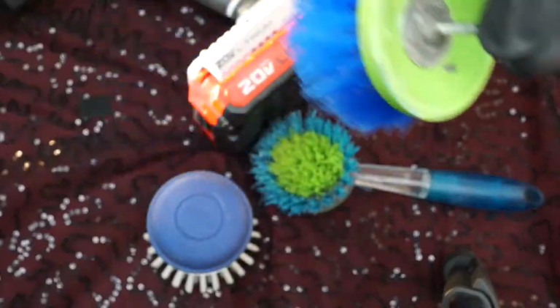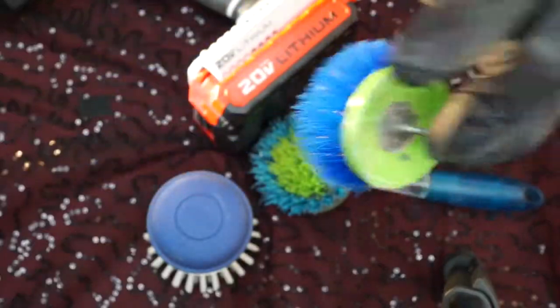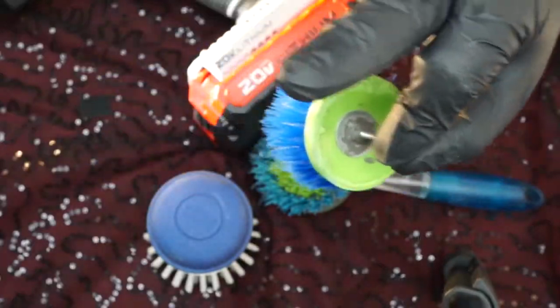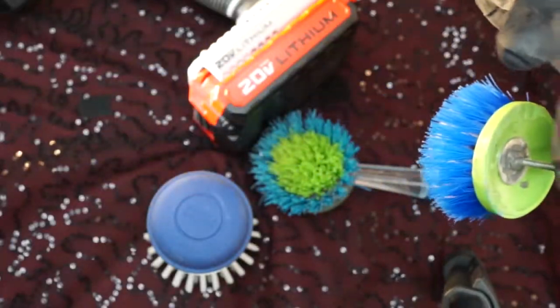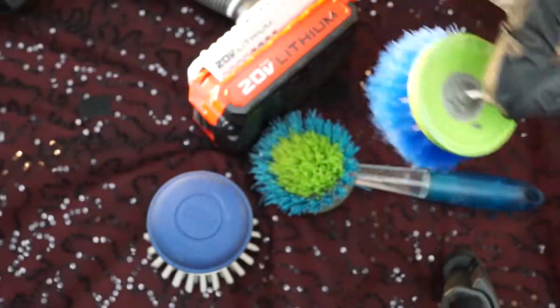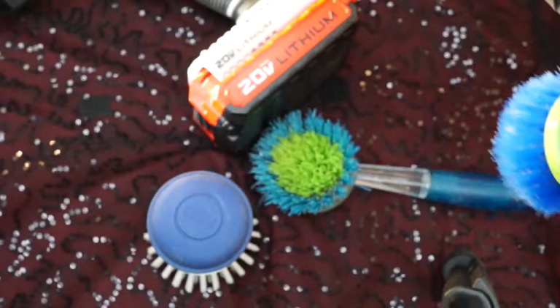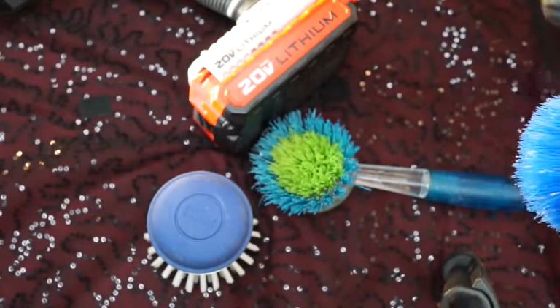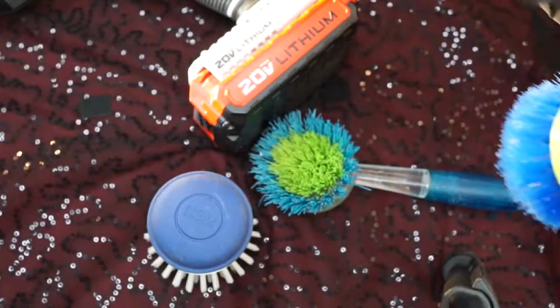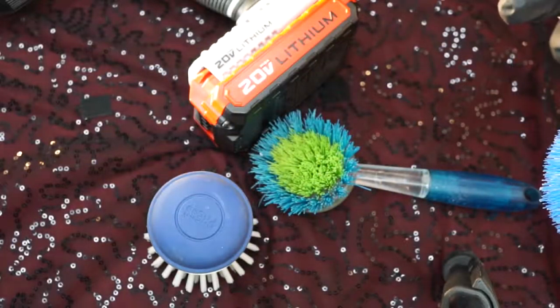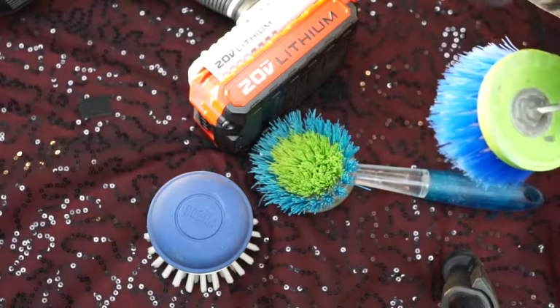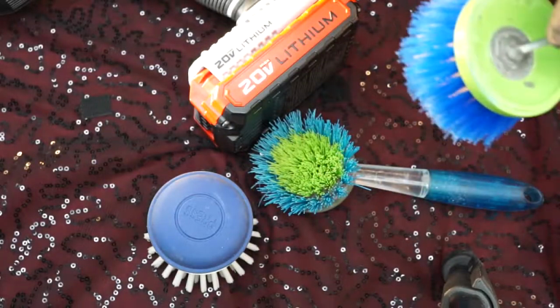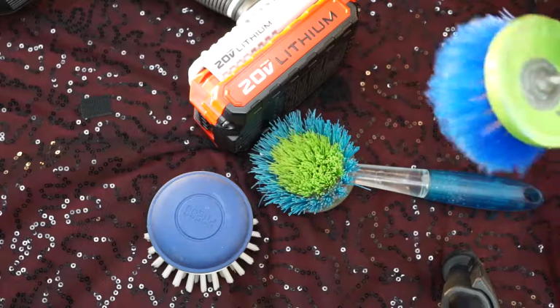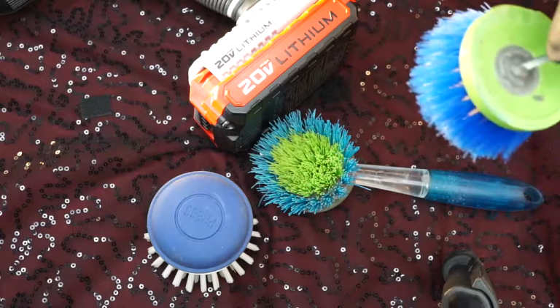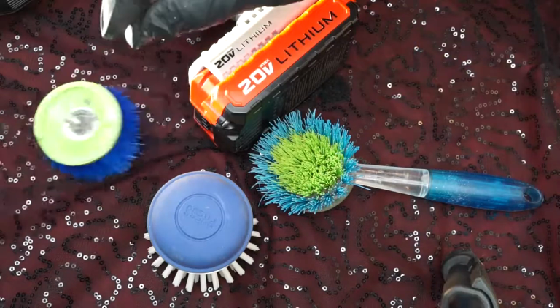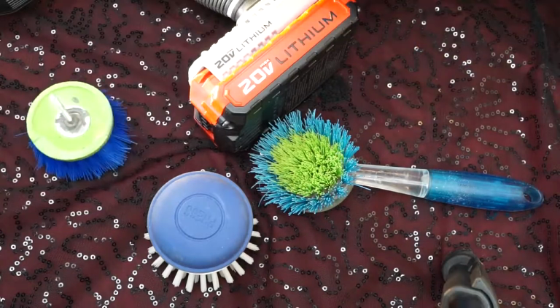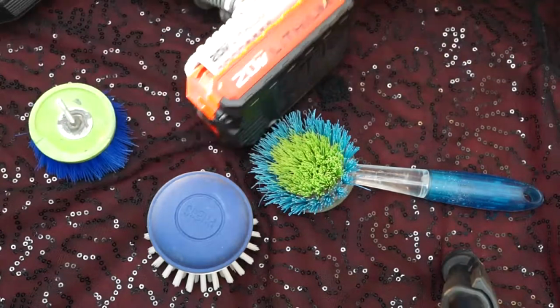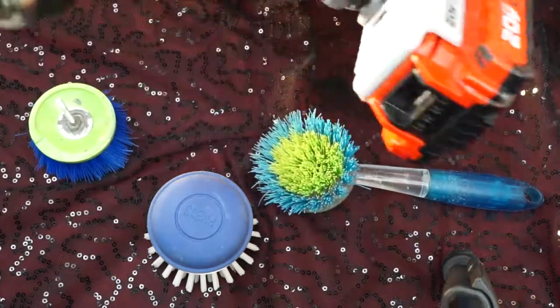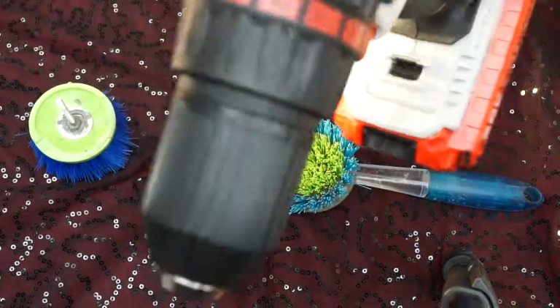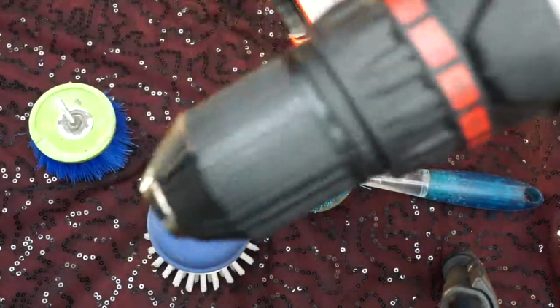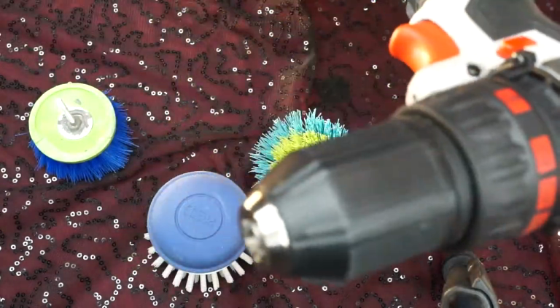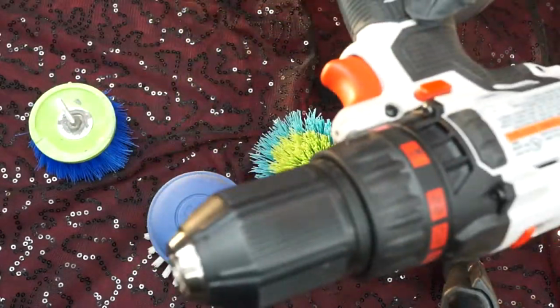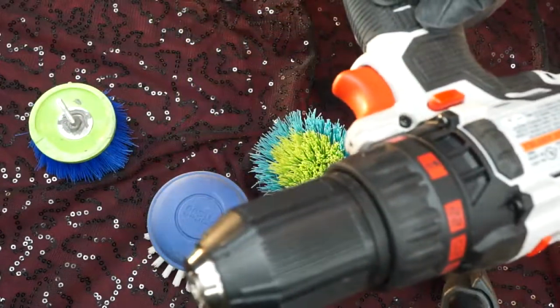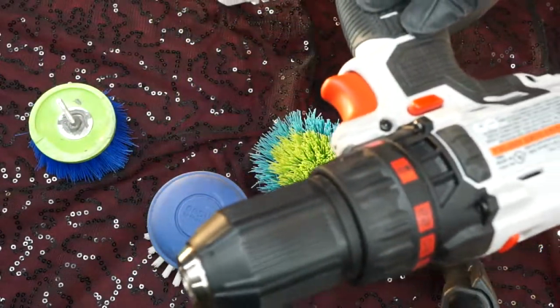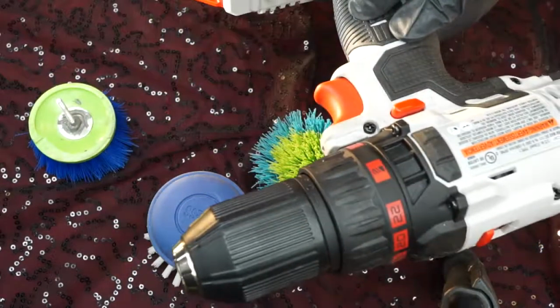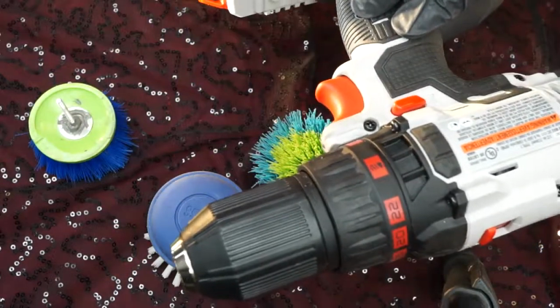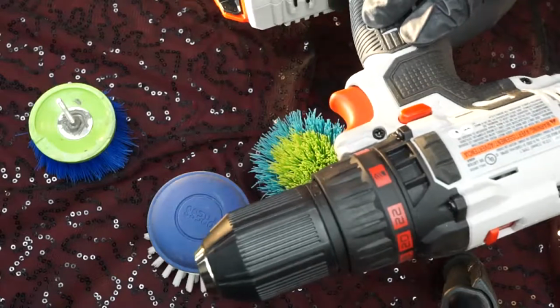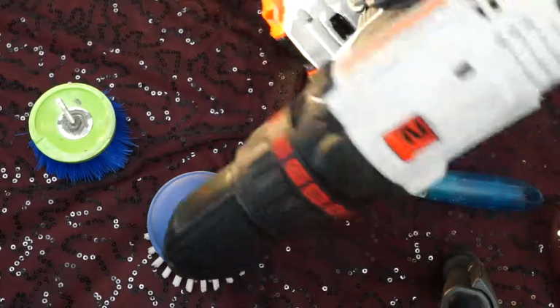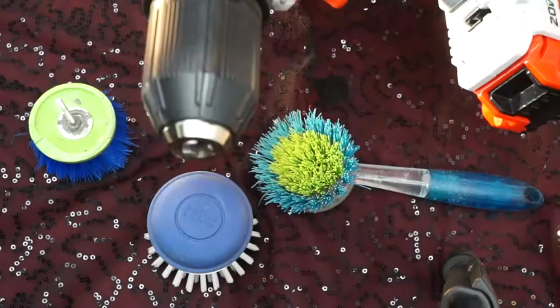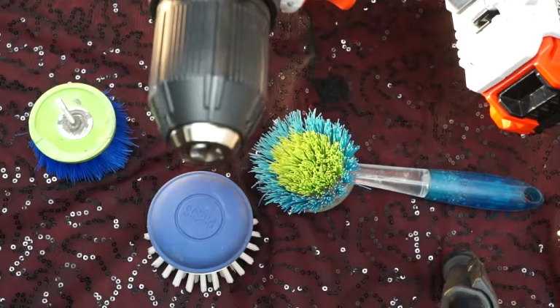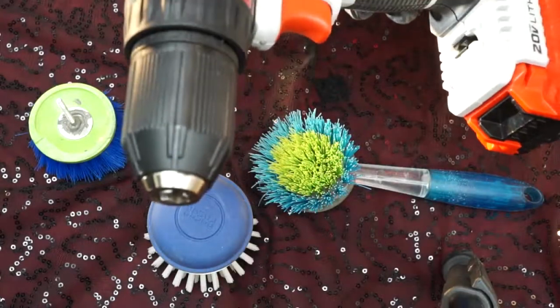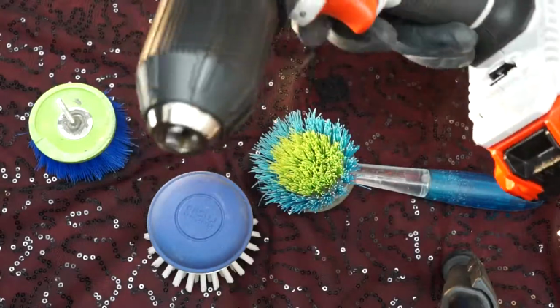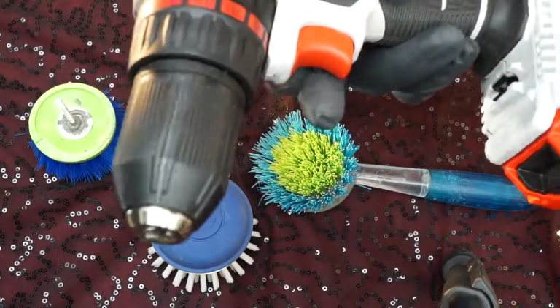I use this for showers, floors, anything where I'm just needing to scrub and scrub and scrub. I let the revolutions per minute on a cordless drill like this do the work.